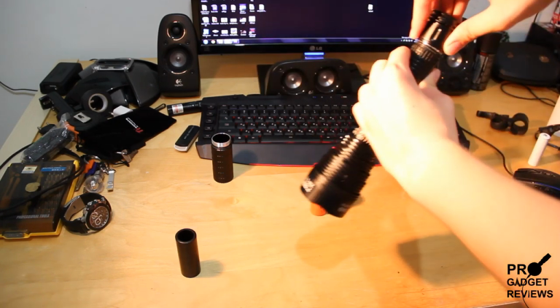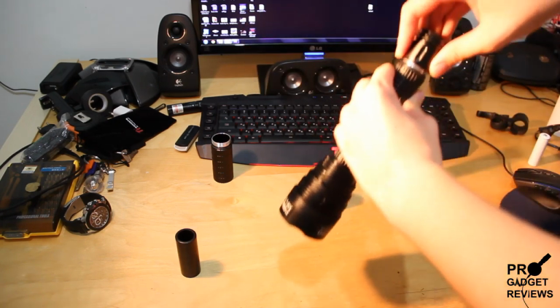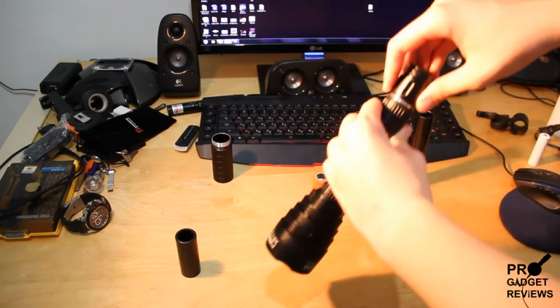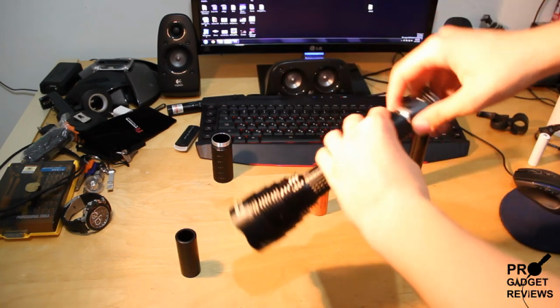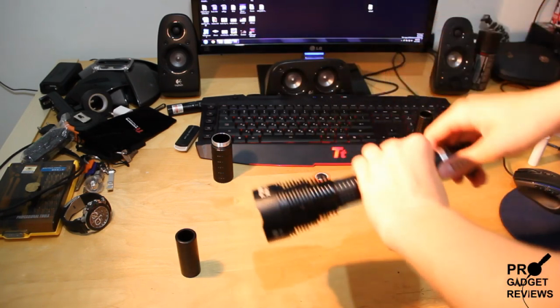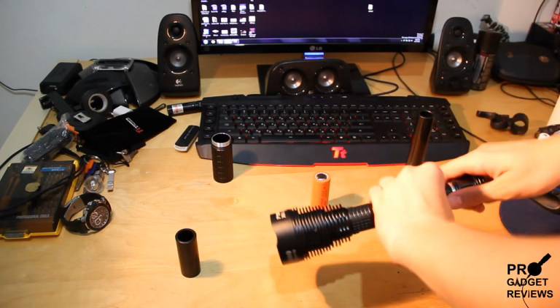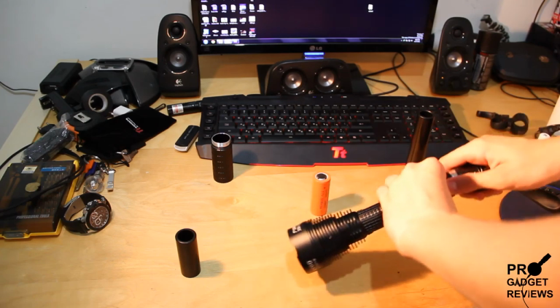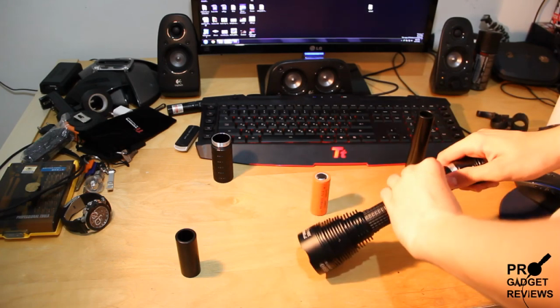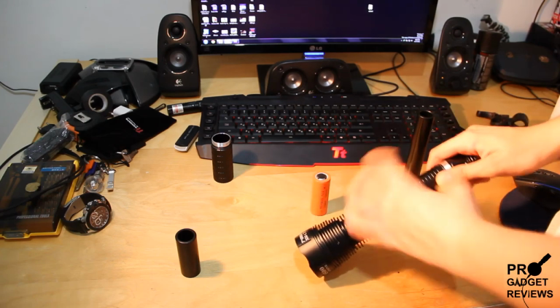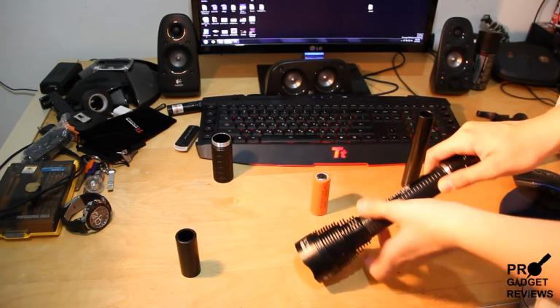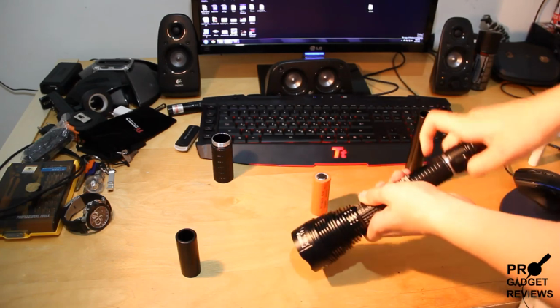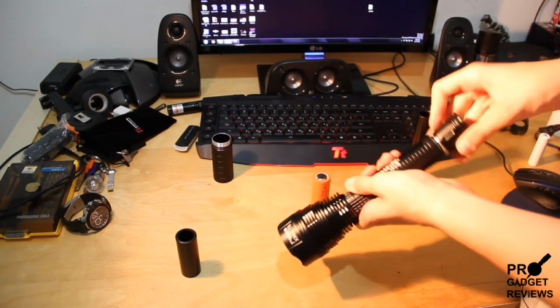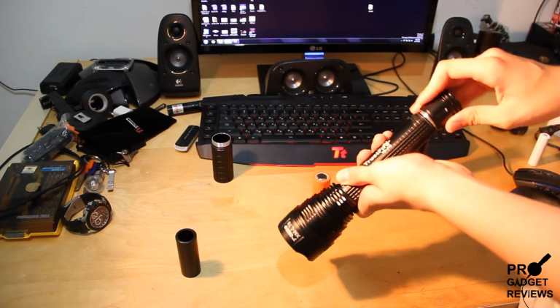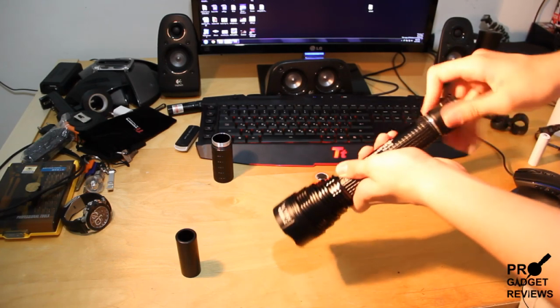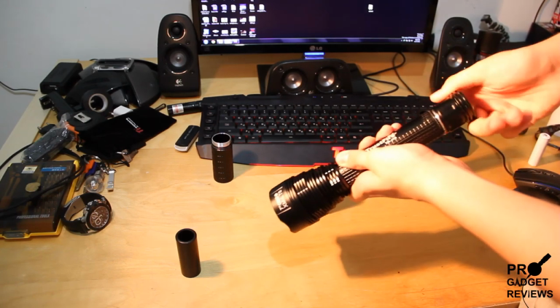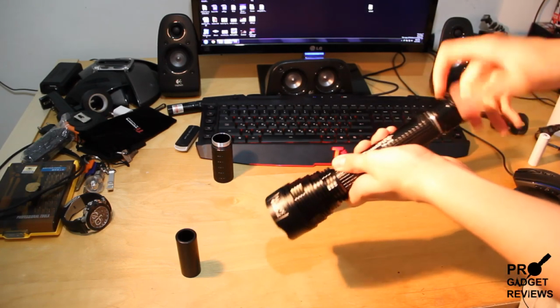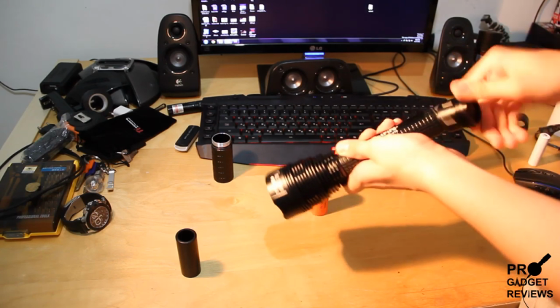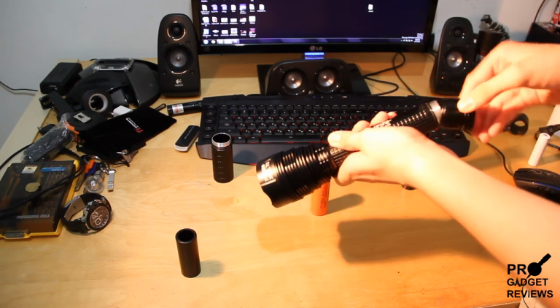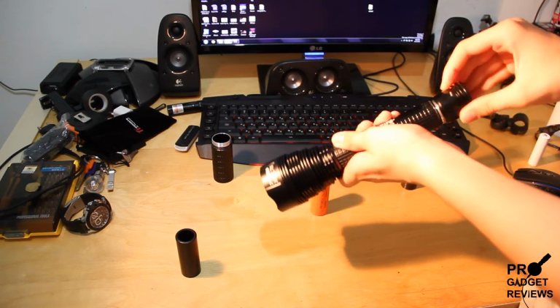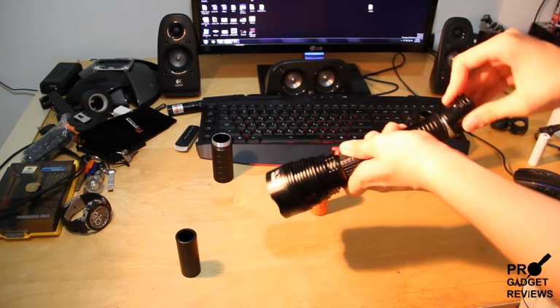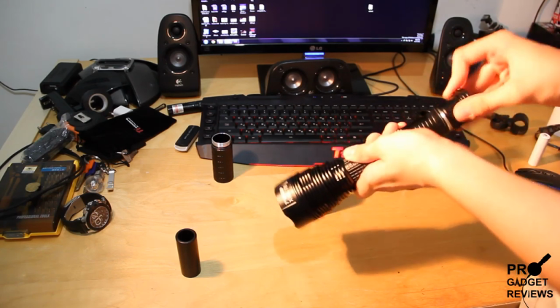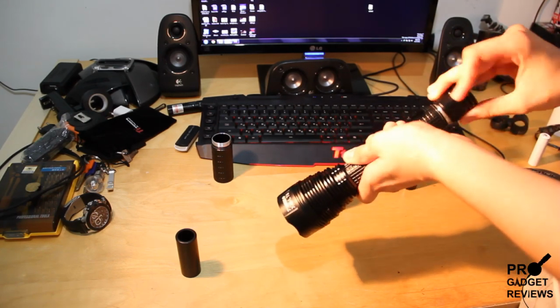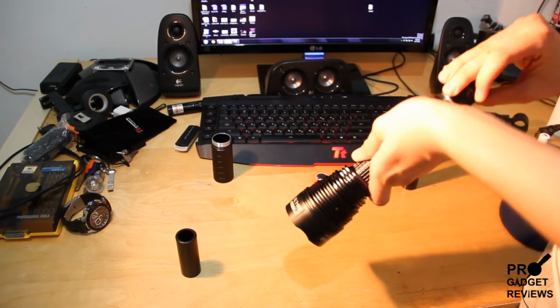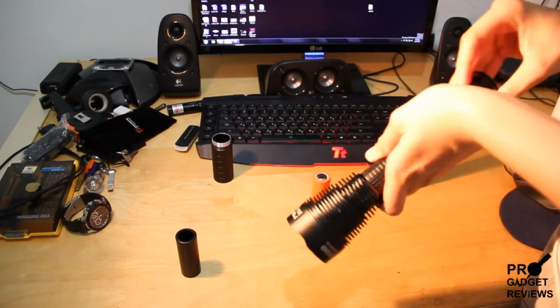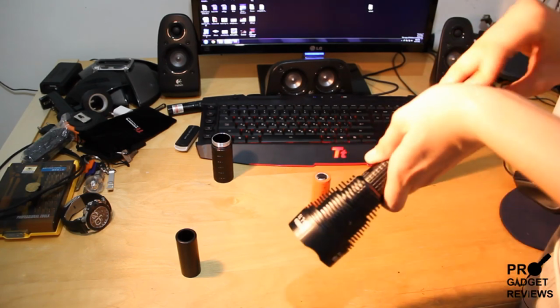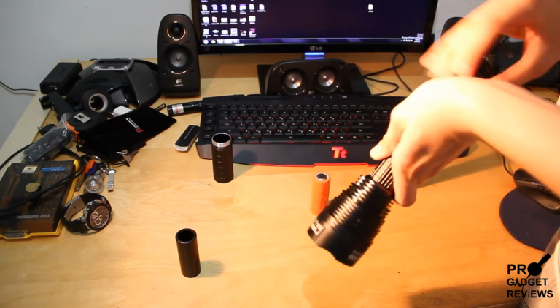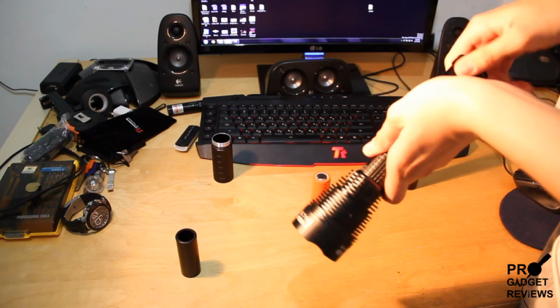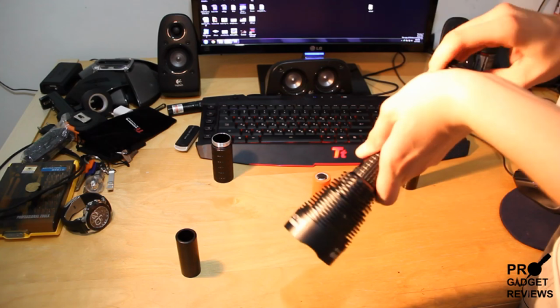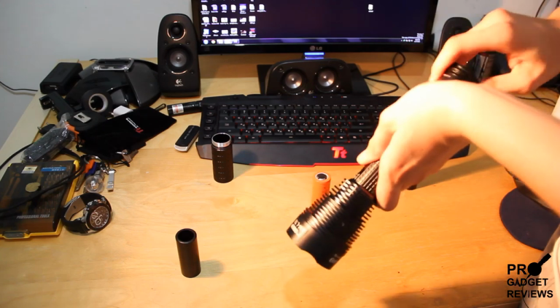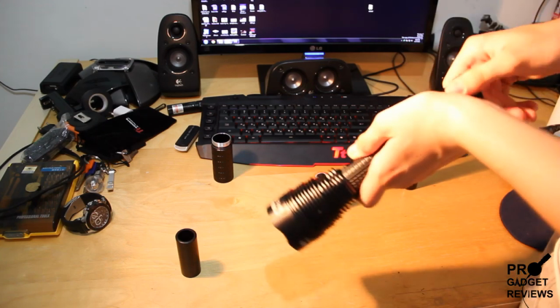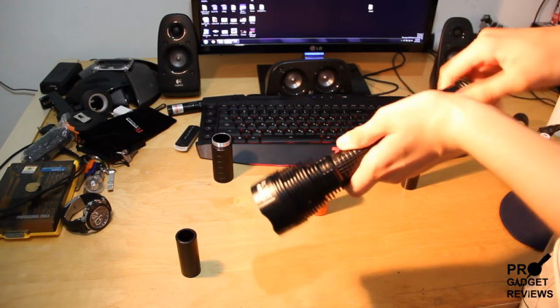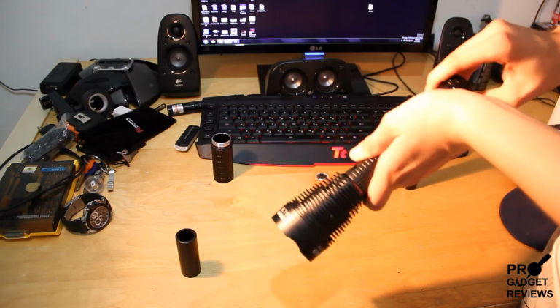And then just close it like that, so you can make it shorter. I don't think it'll be as strong because there's less voltage.